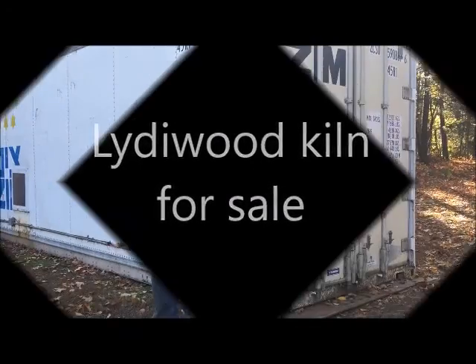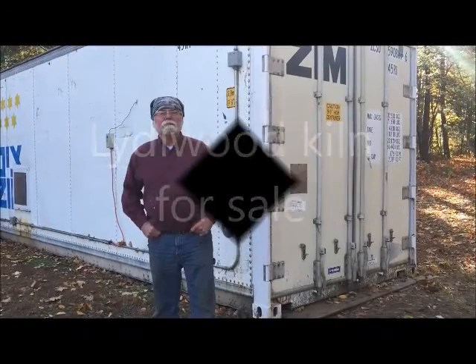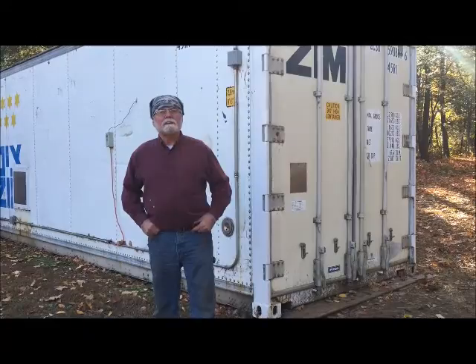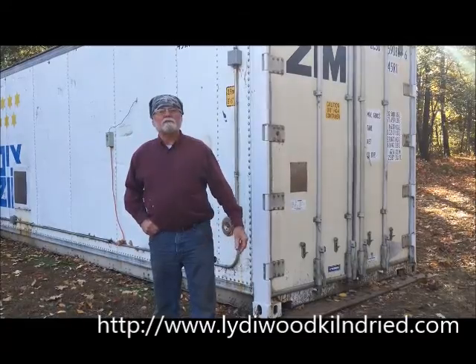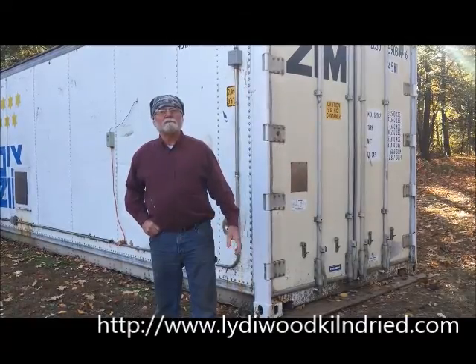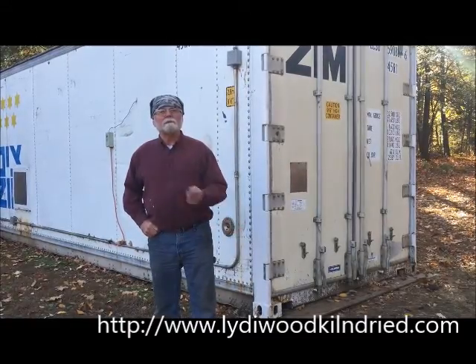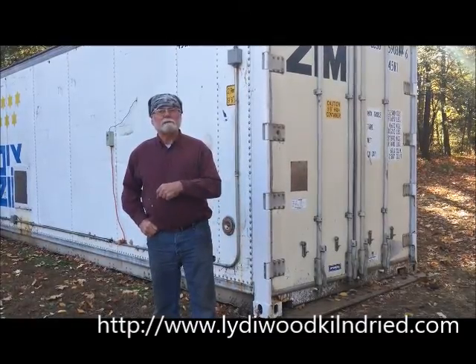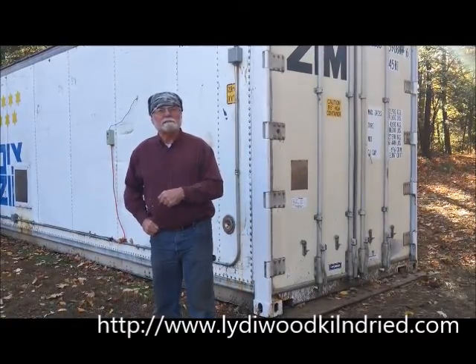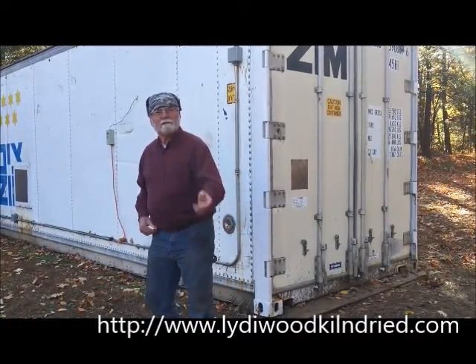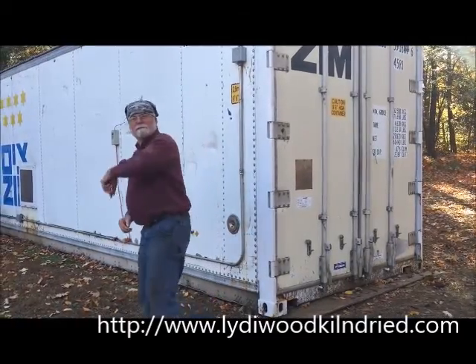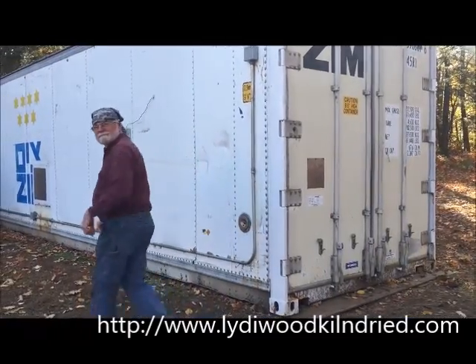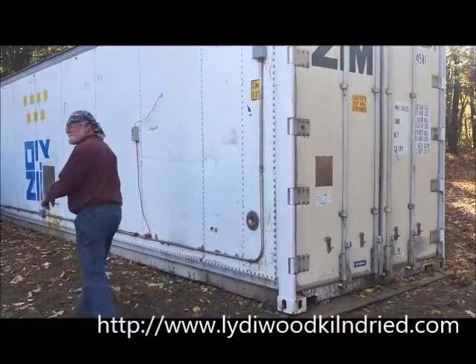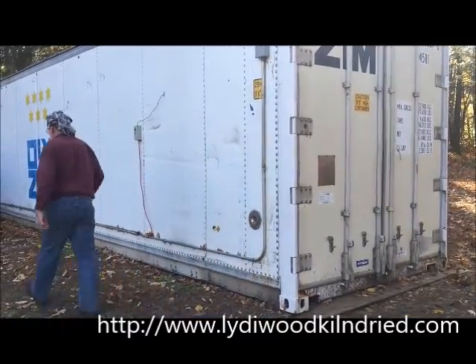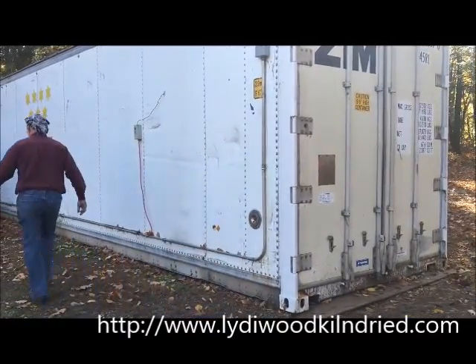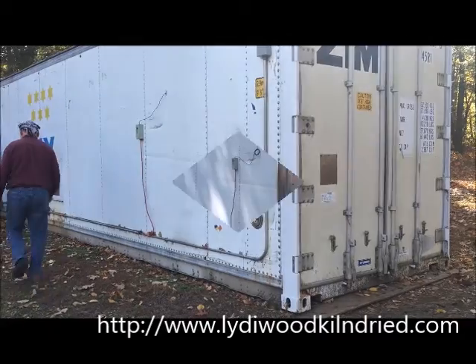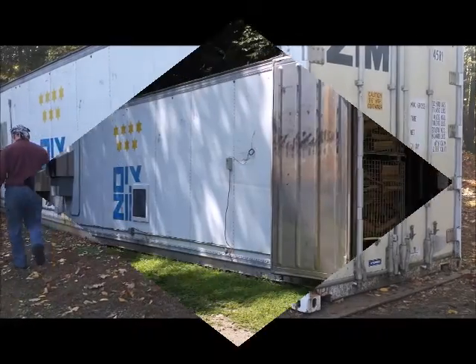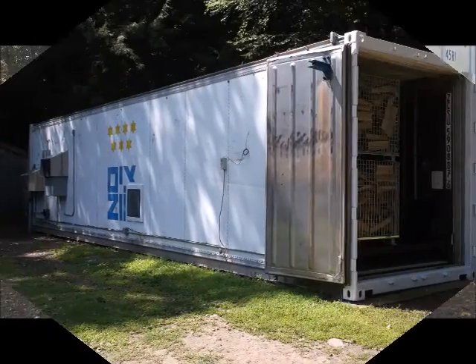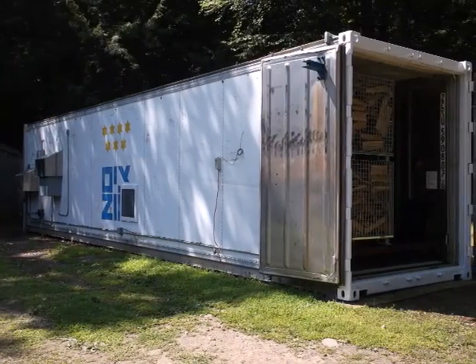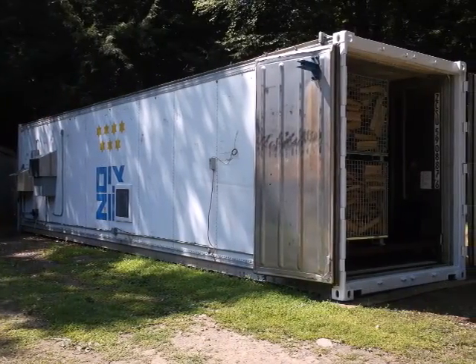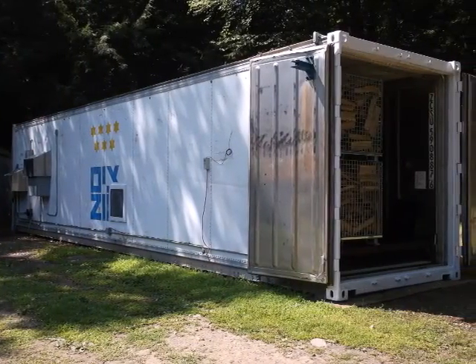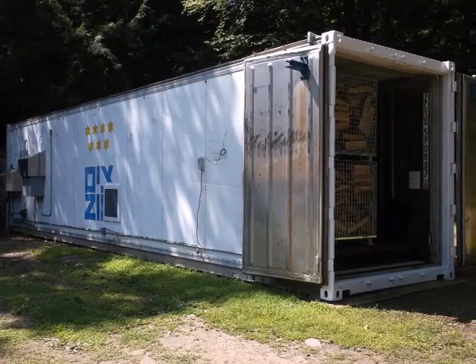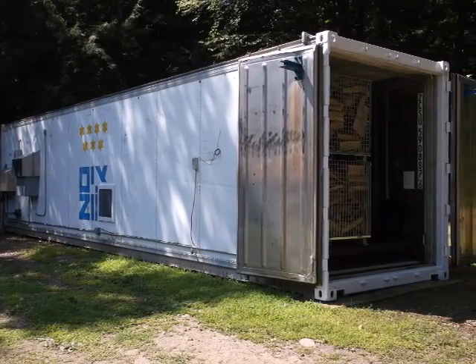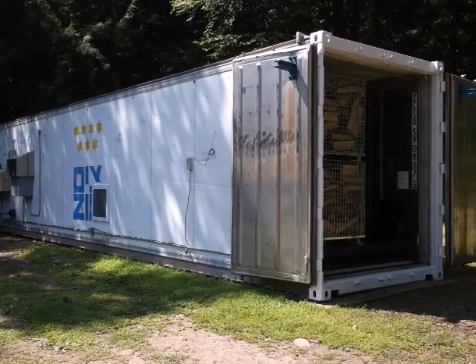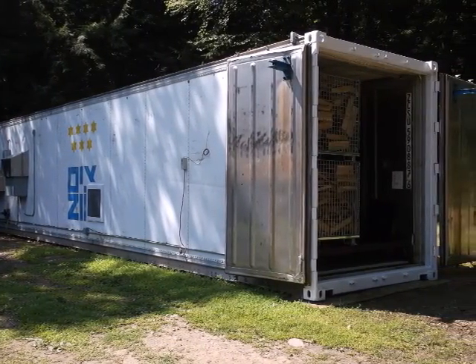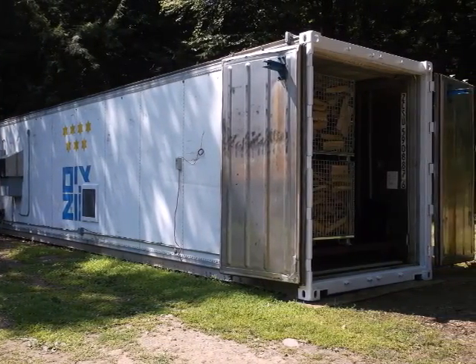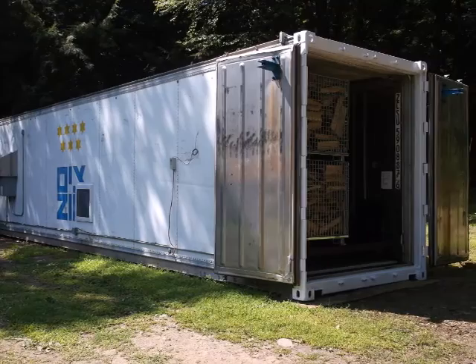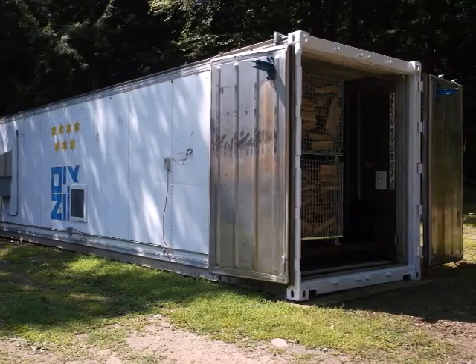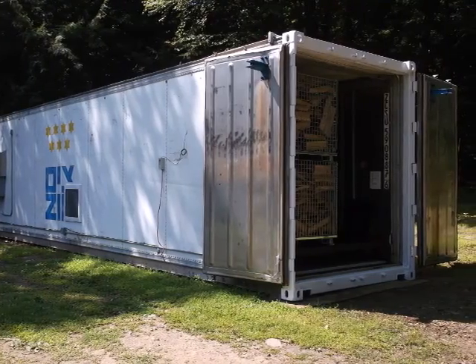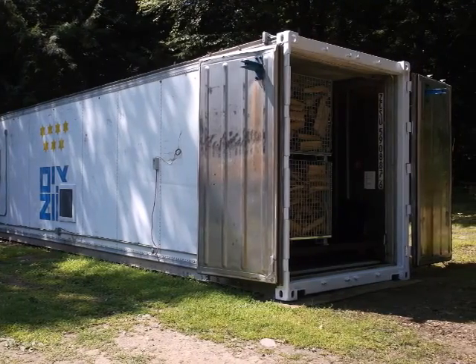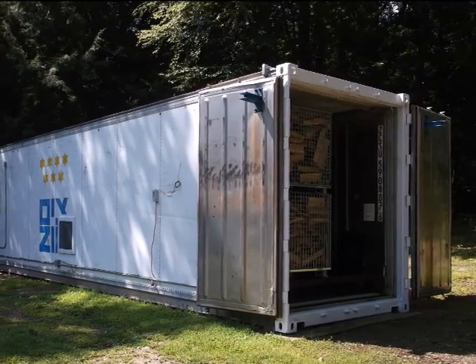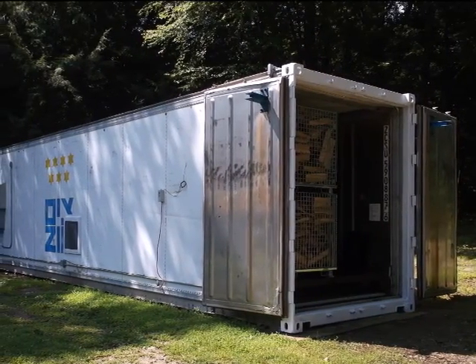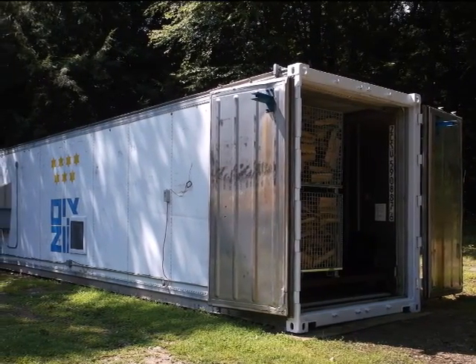Now I'm going to give you a tour of the Liddywood Firewood Kiln. Follow me. We've taken a refrigerated overseas shipping container and converted it into a firewood kiln.